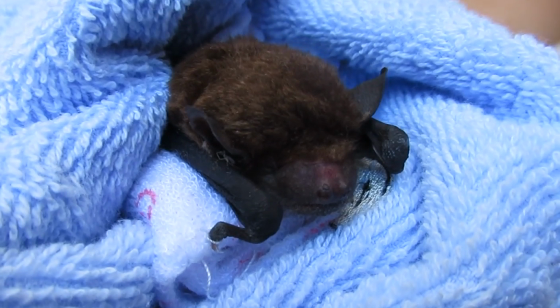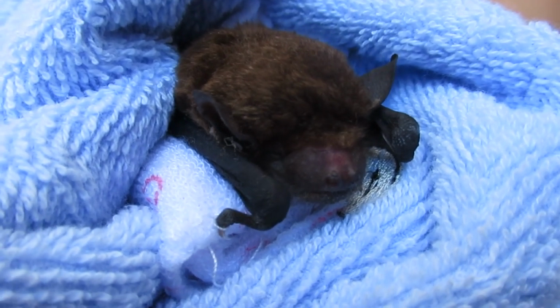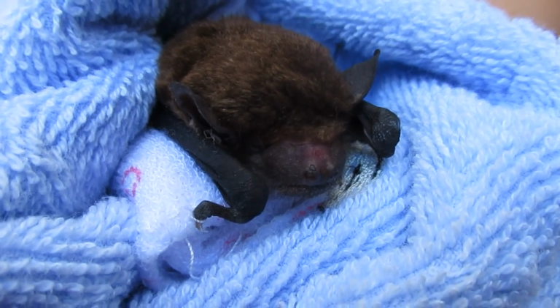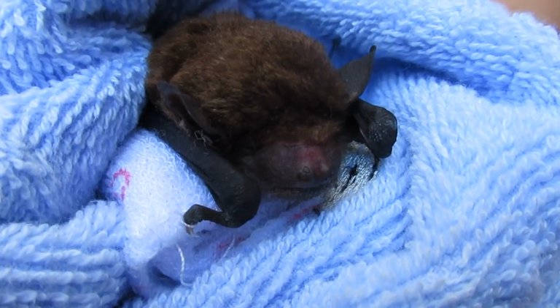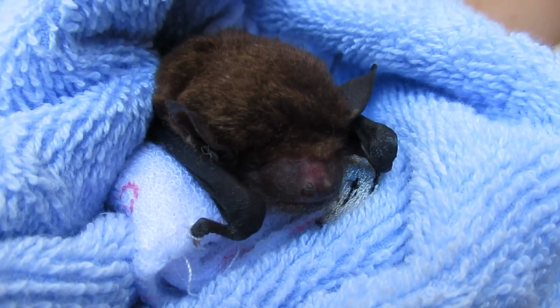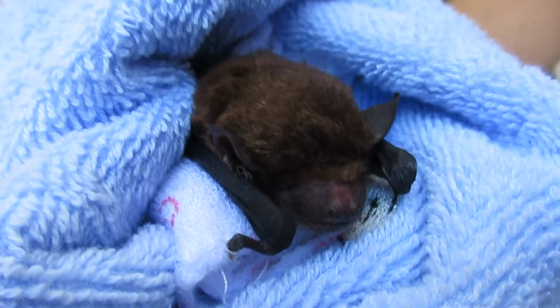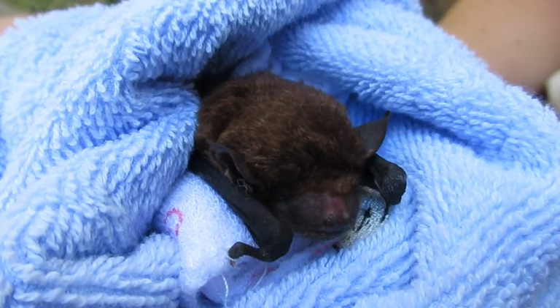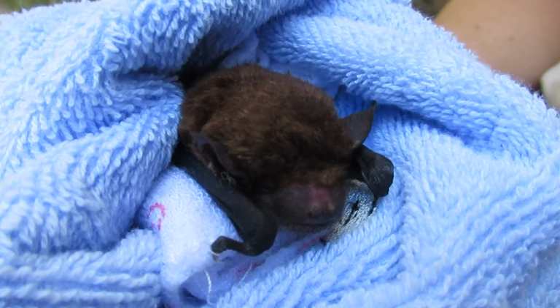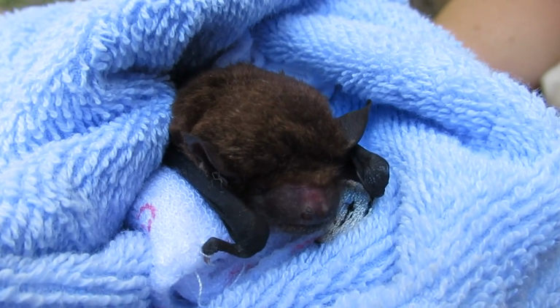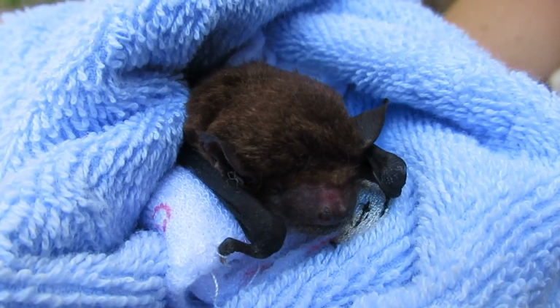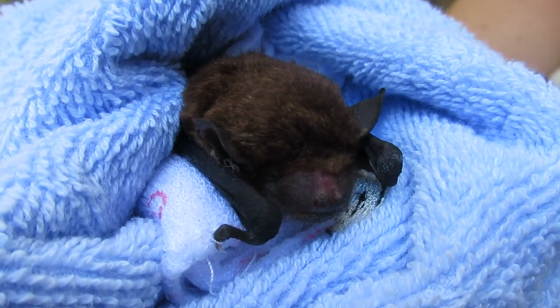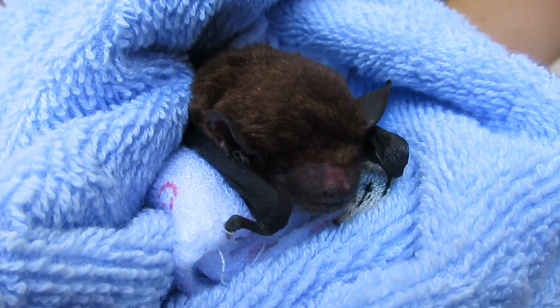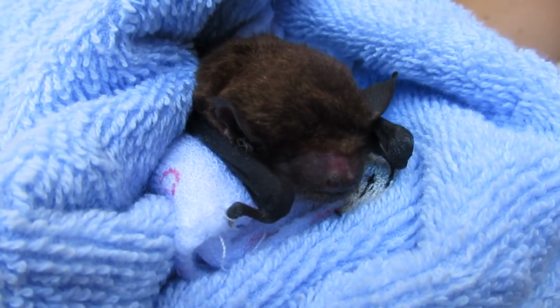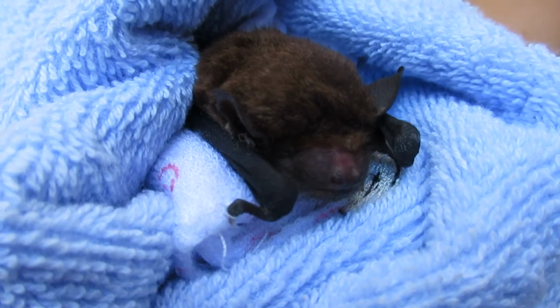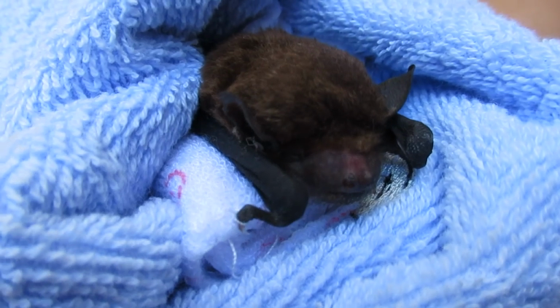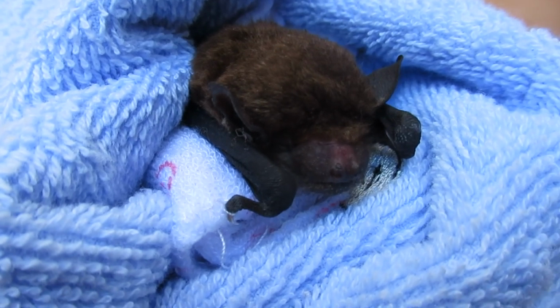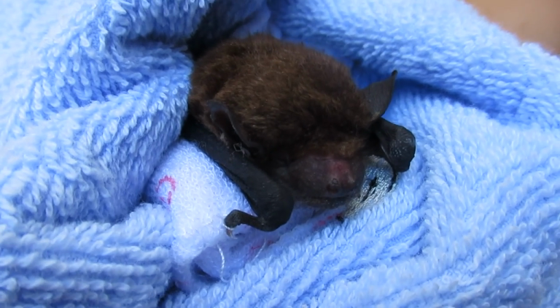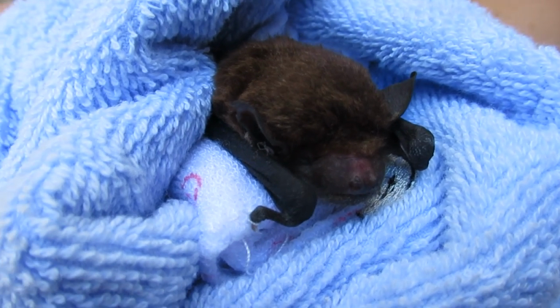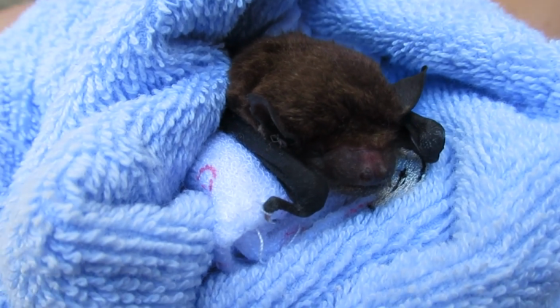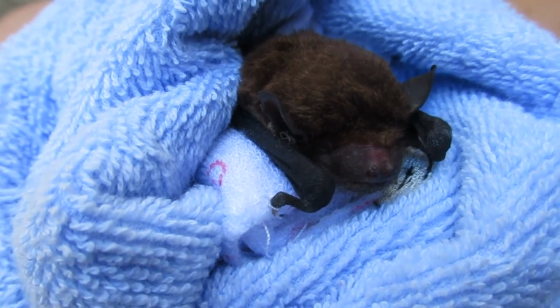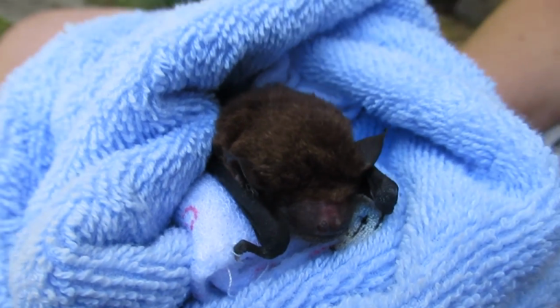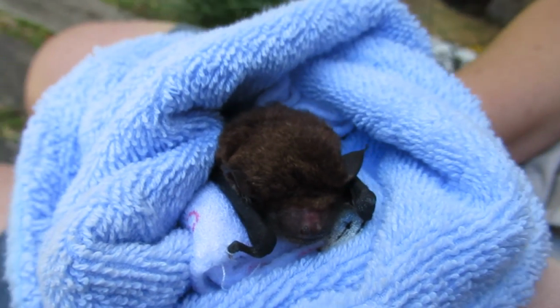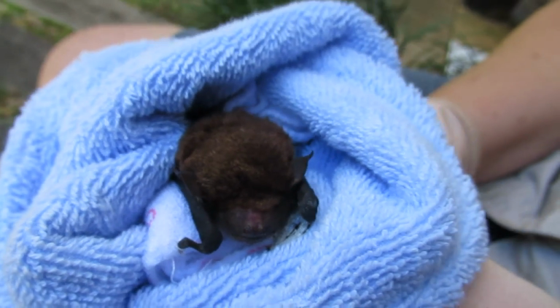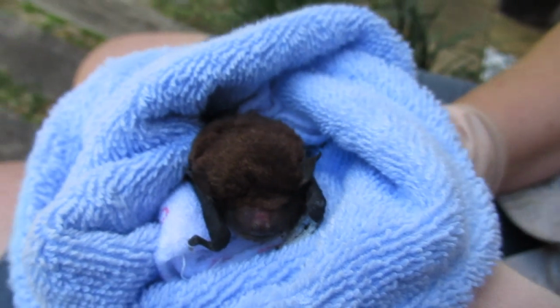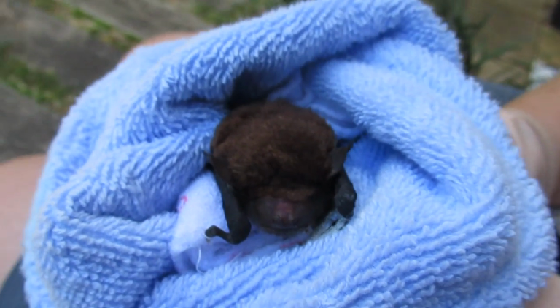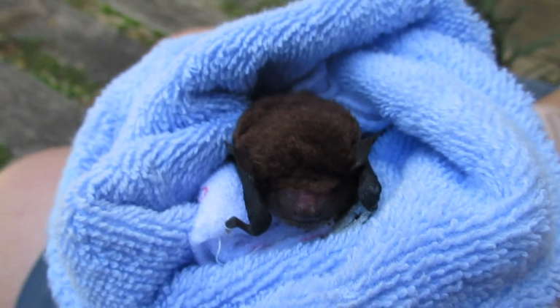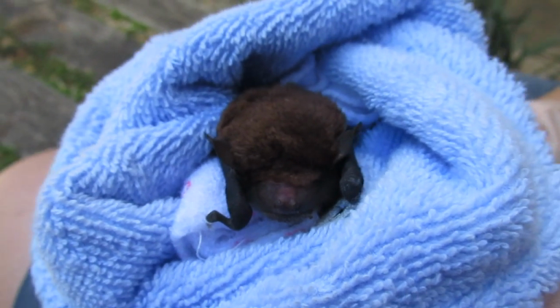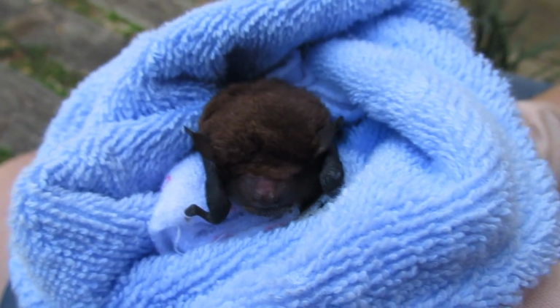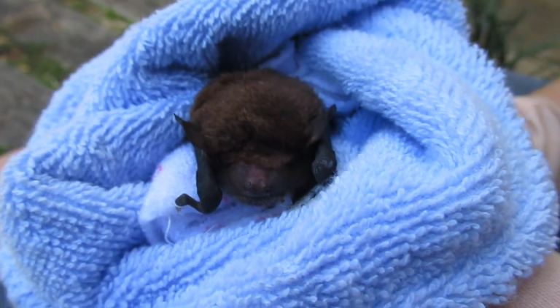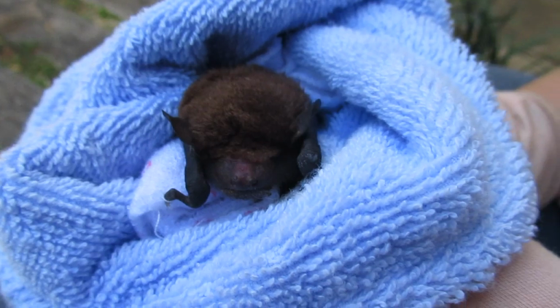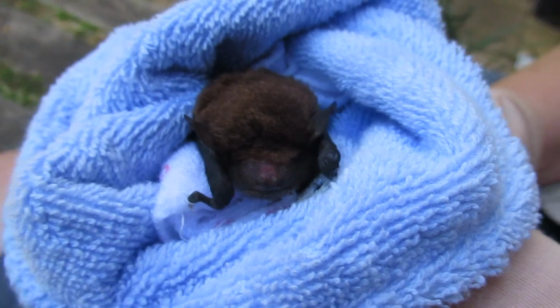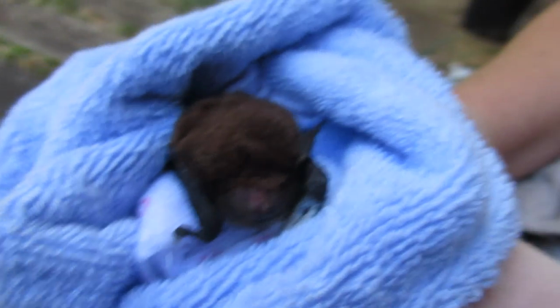There's considerable excitement here today because a cat just brought in a microbat and it's not the usual species that we see. This is actually a greater broad-nosed.